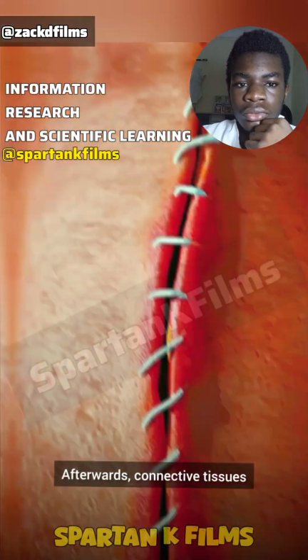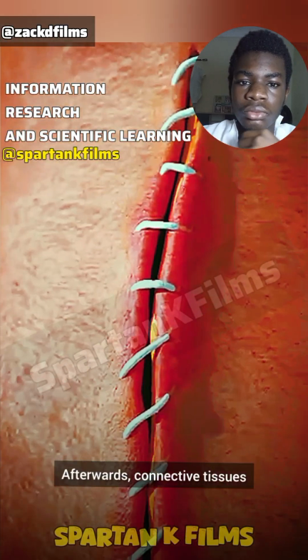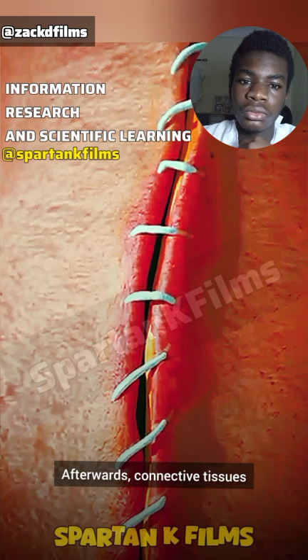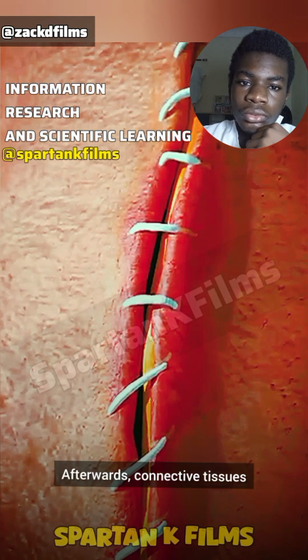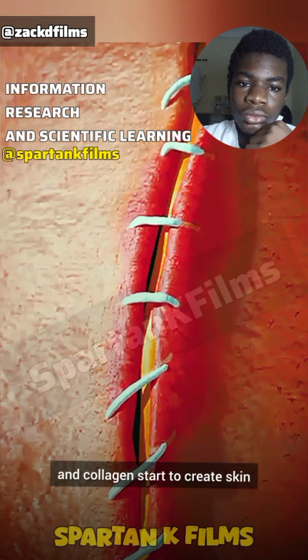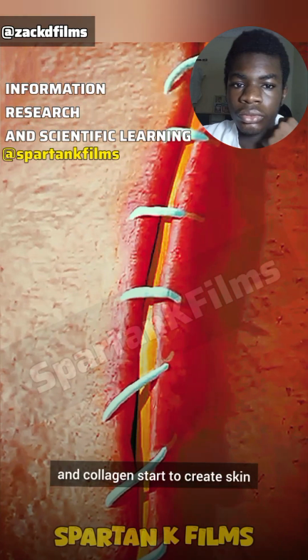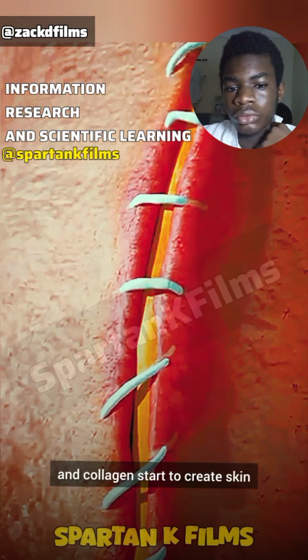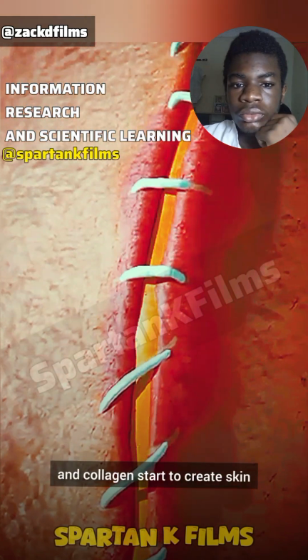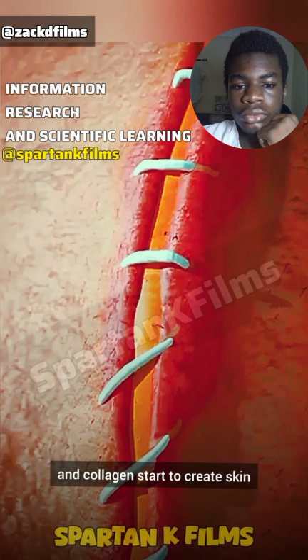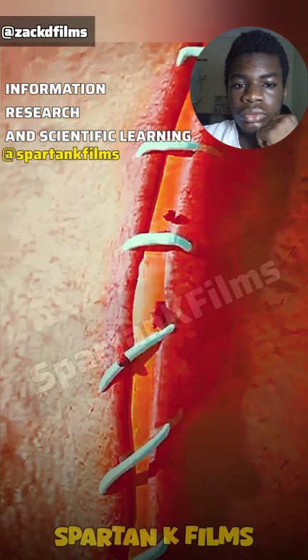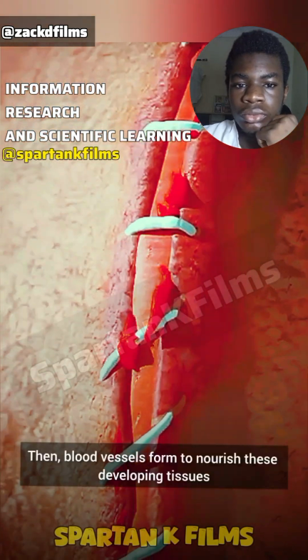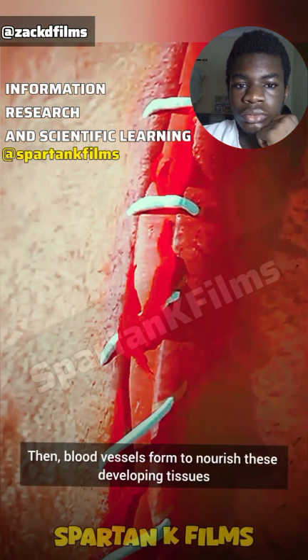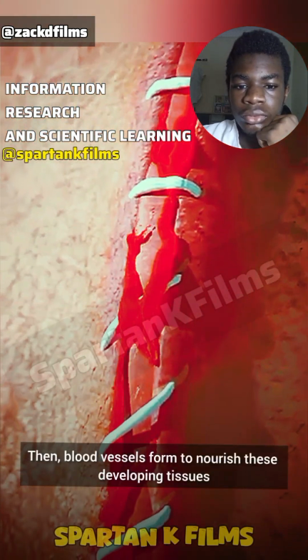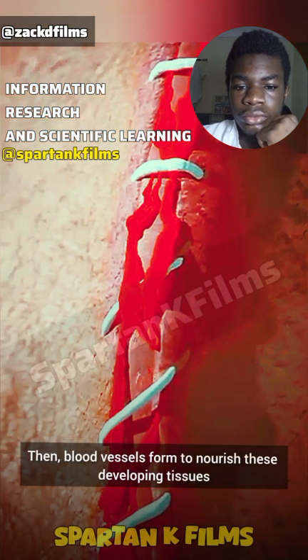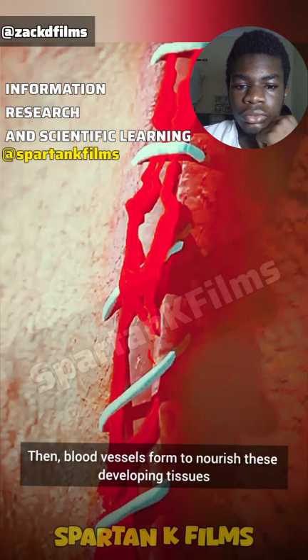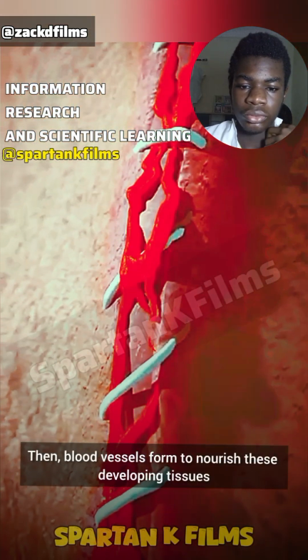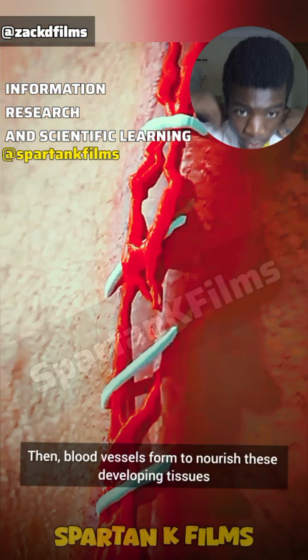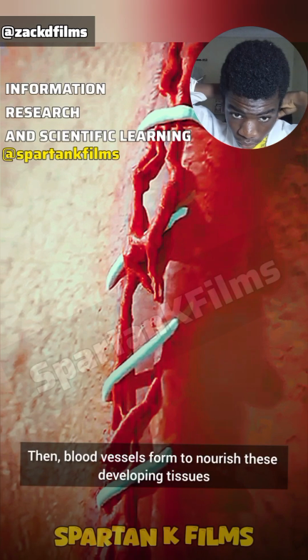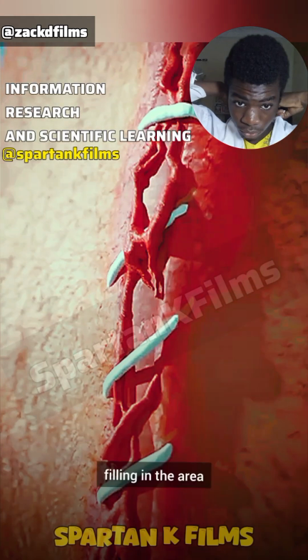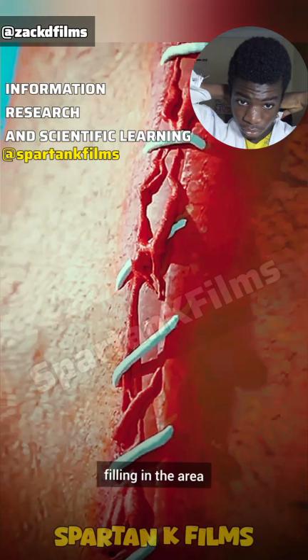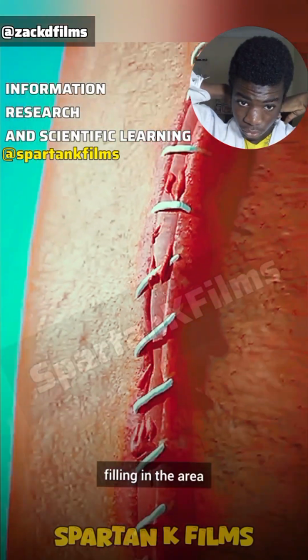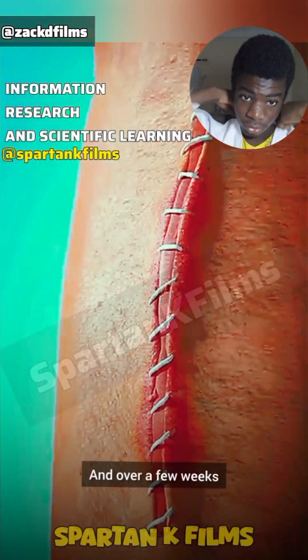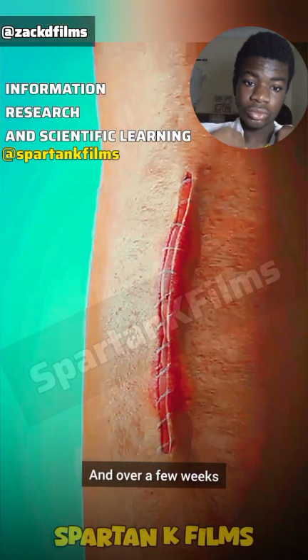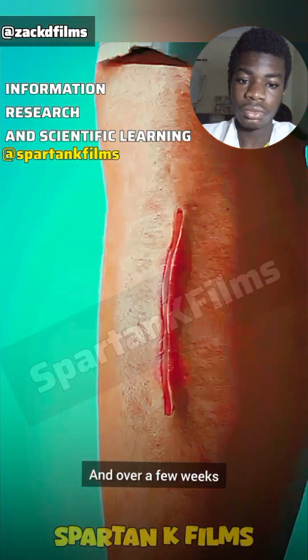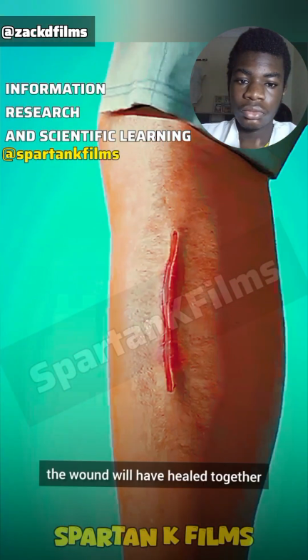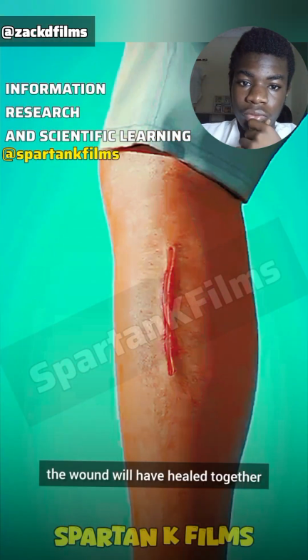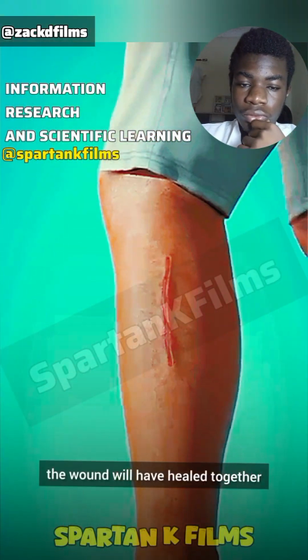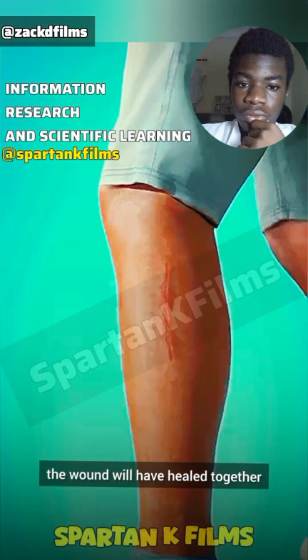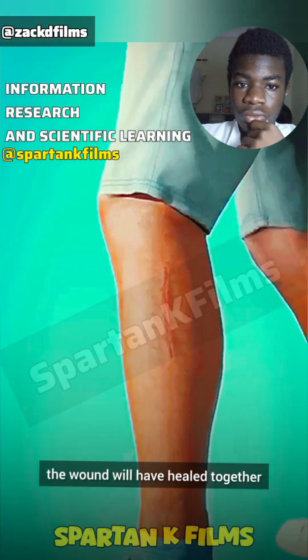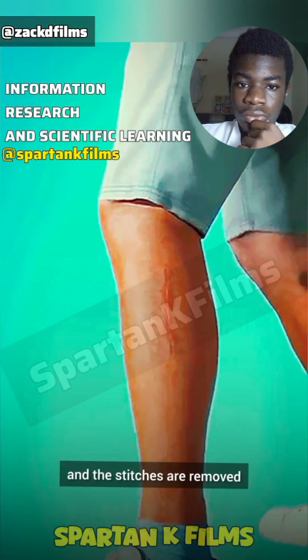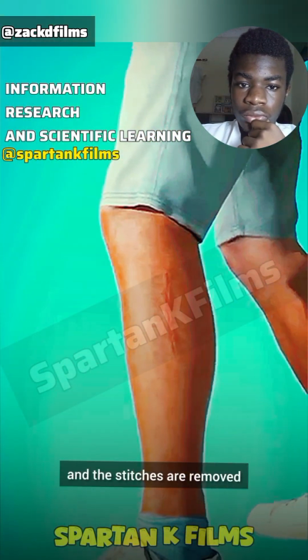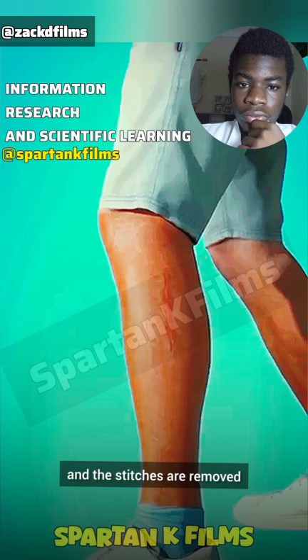Afterwards, connective tissues and collagen start to create skin. Then, blood vessels form to nourish these developing tissues, filling in the area. And over a few weeks, the wound will have healed together and the stitches are removed.